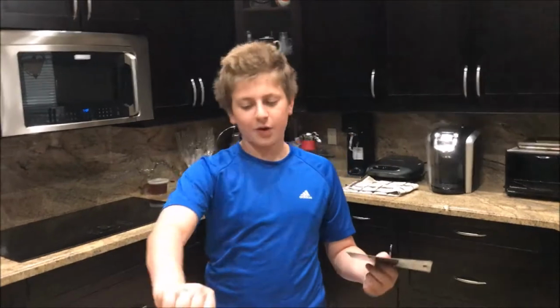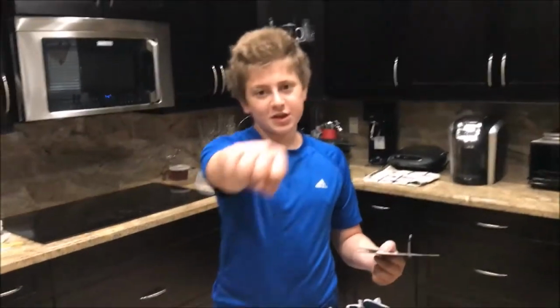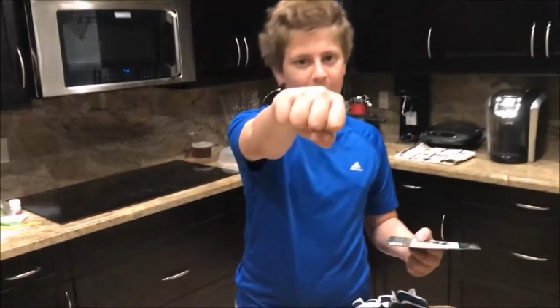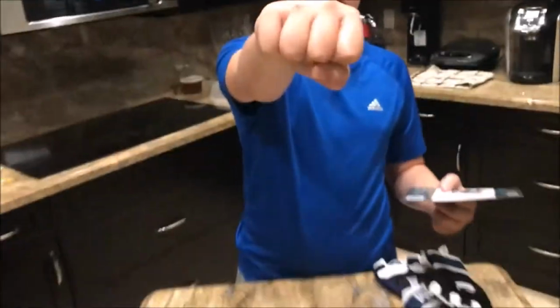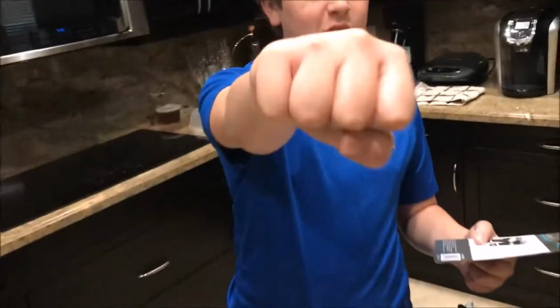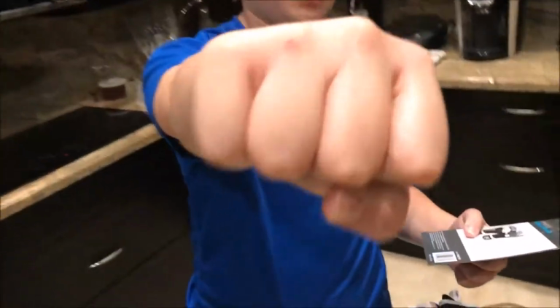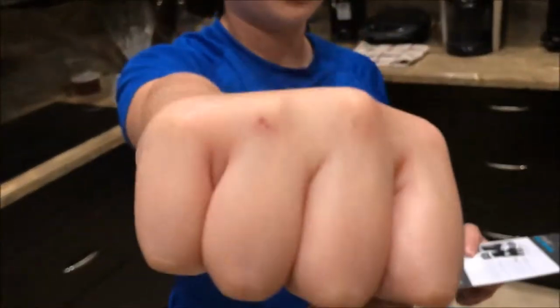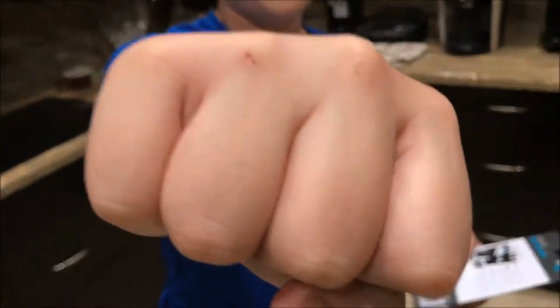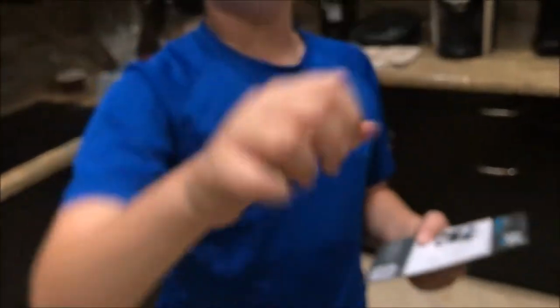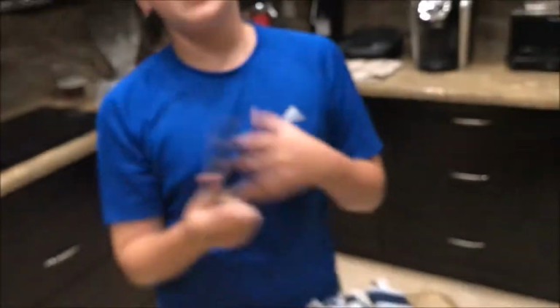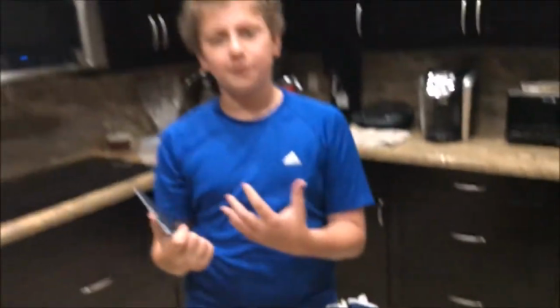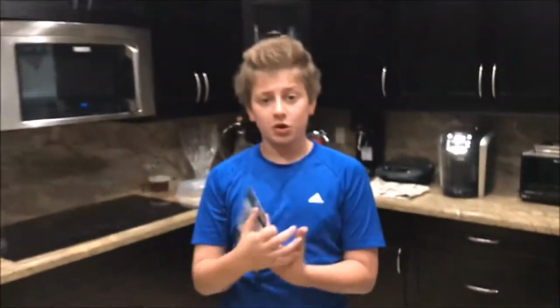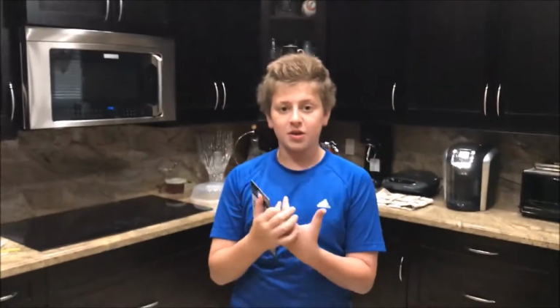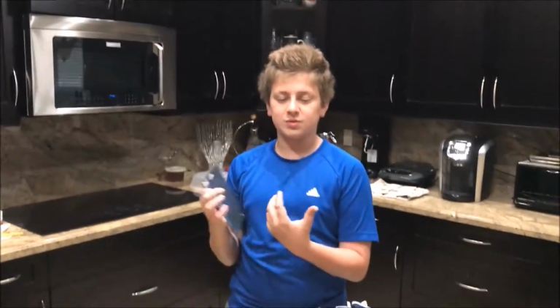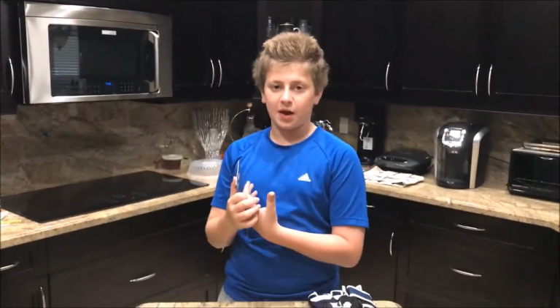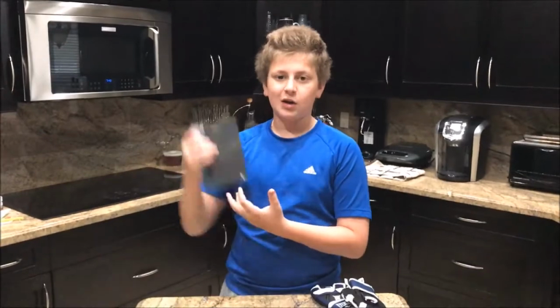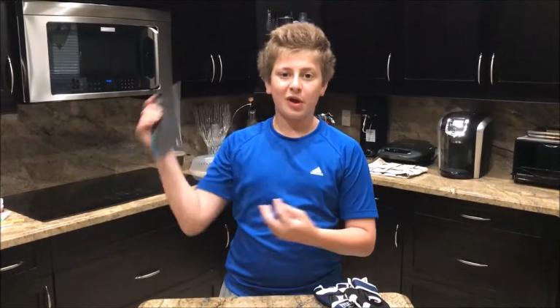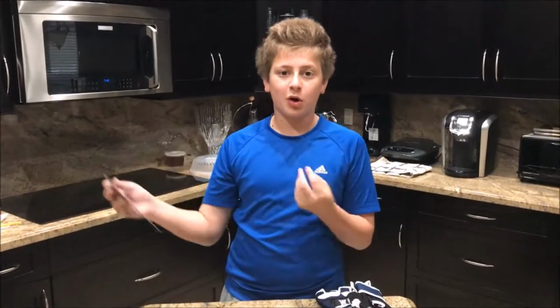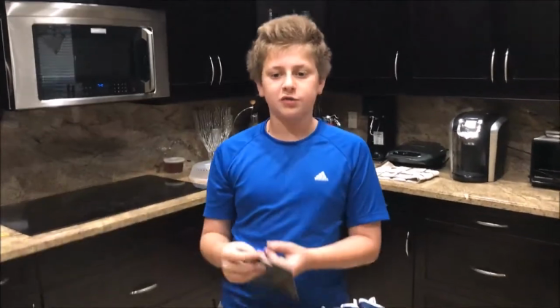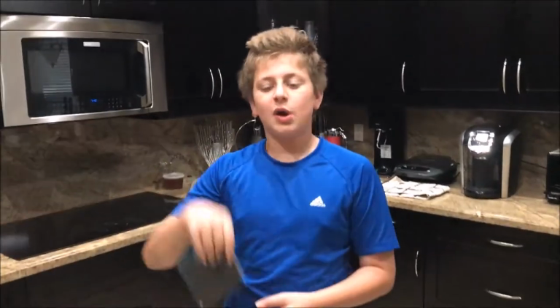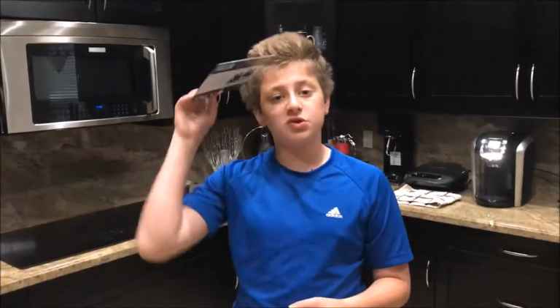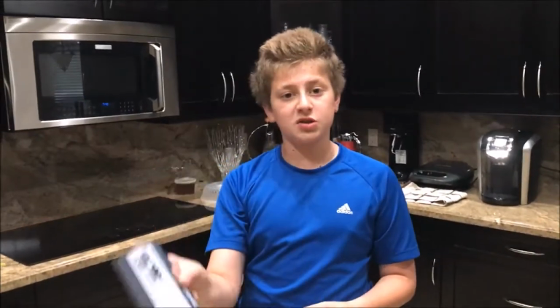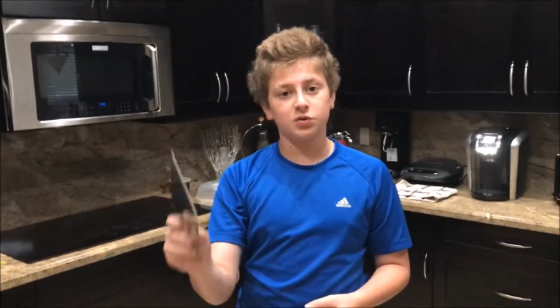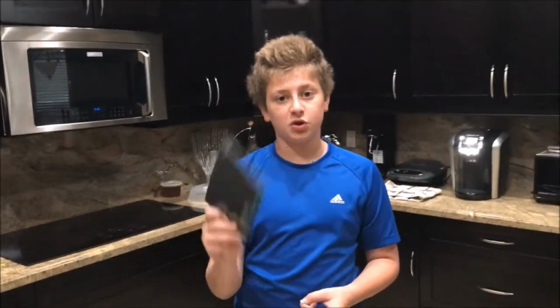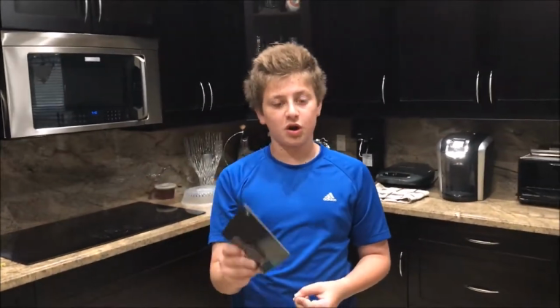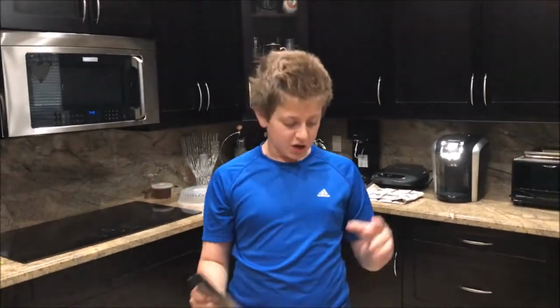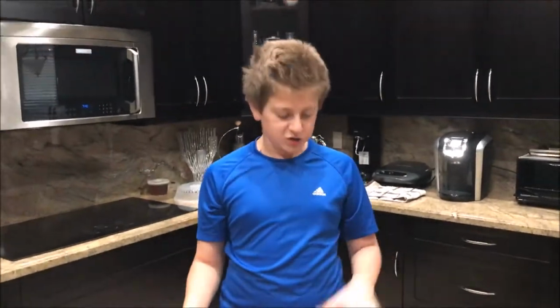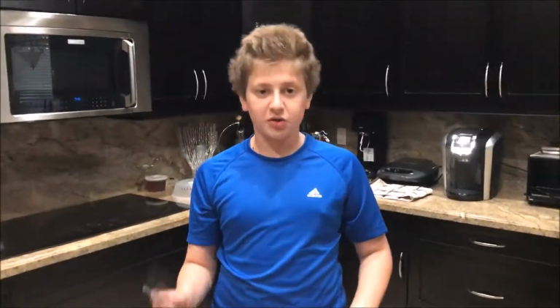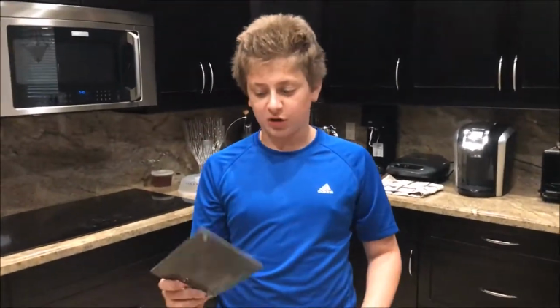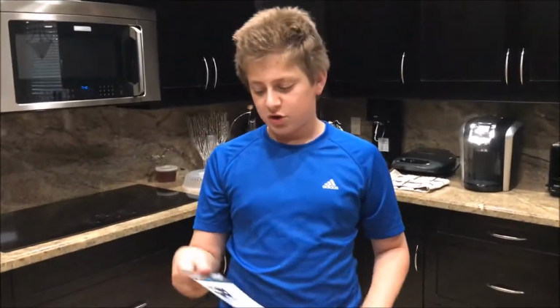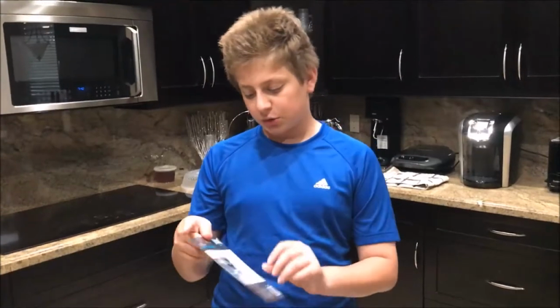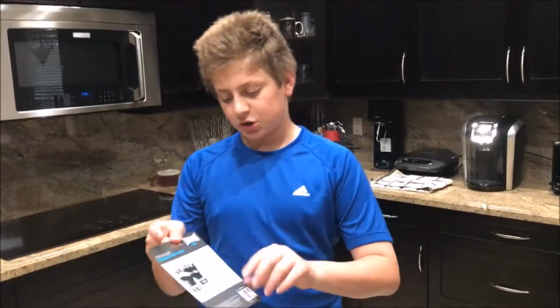Otherwise this will happen — I'll get bloody knuckles. So my dad doesn't let me hit the speed bag without wearing gloves. I was using his gloves, which I'll show you guys, and I just bought these gloves.